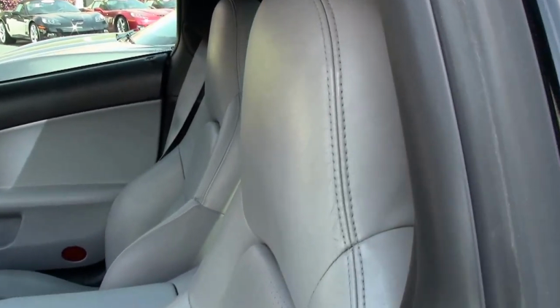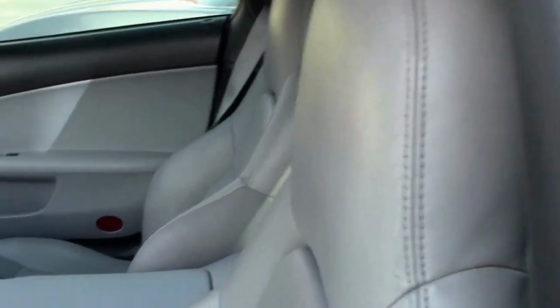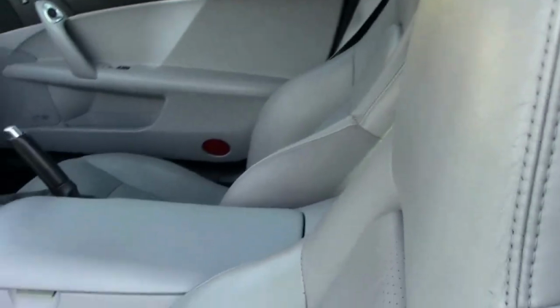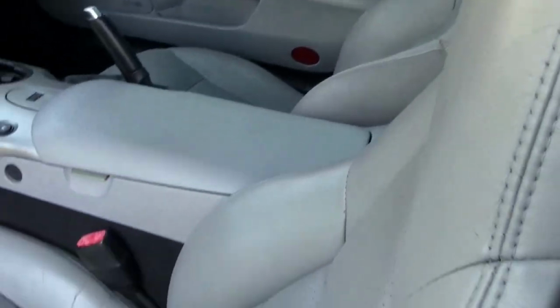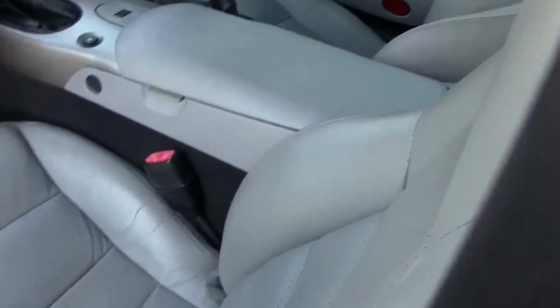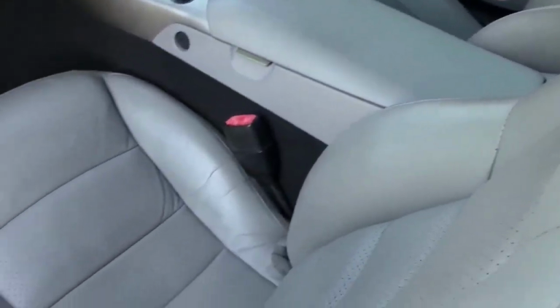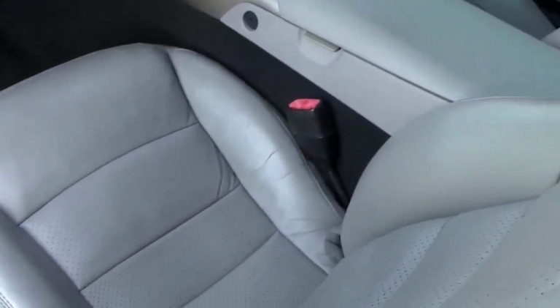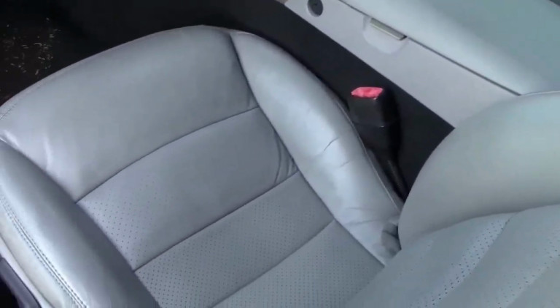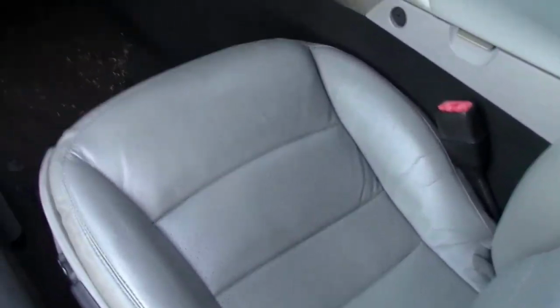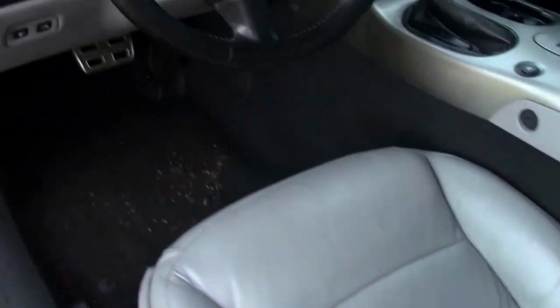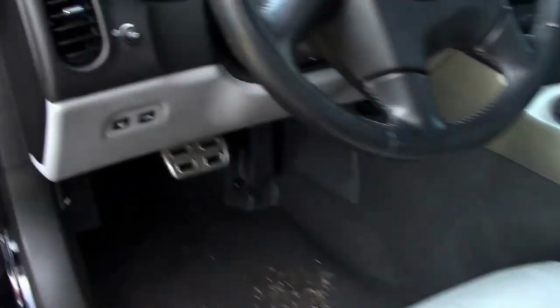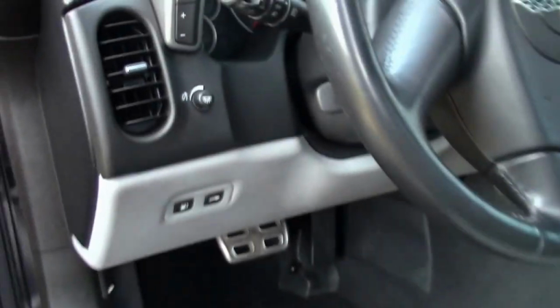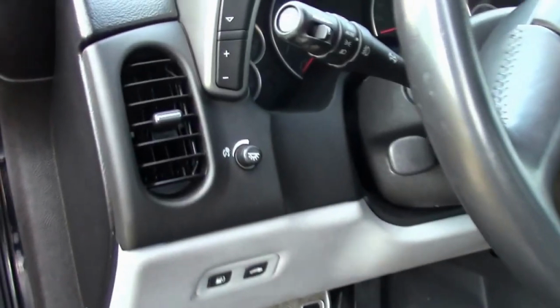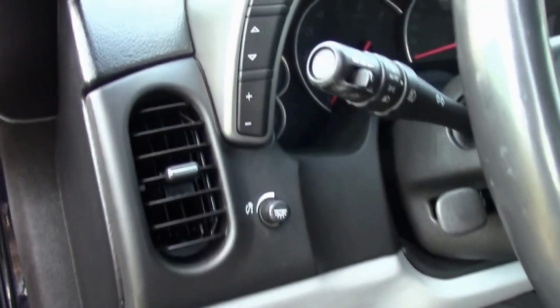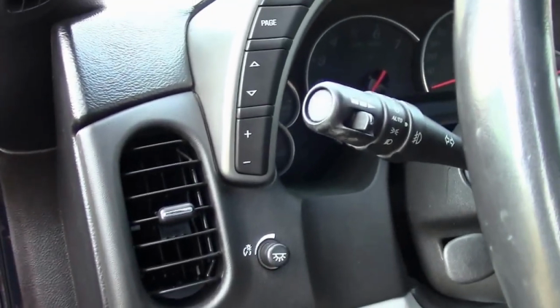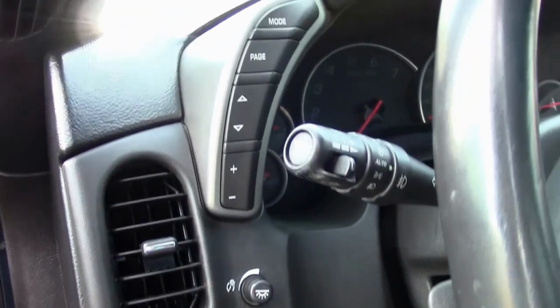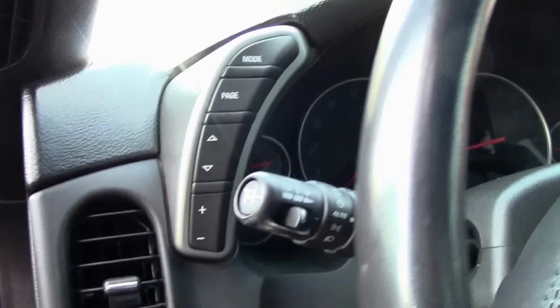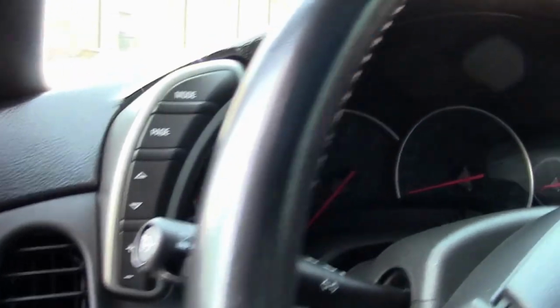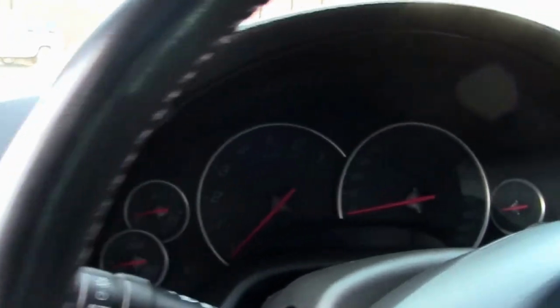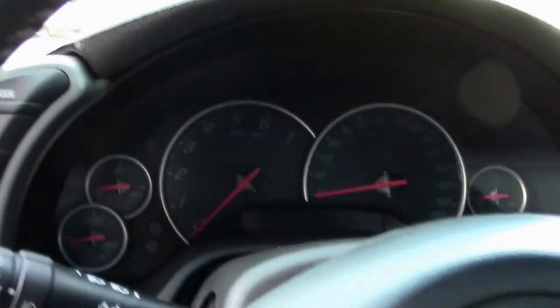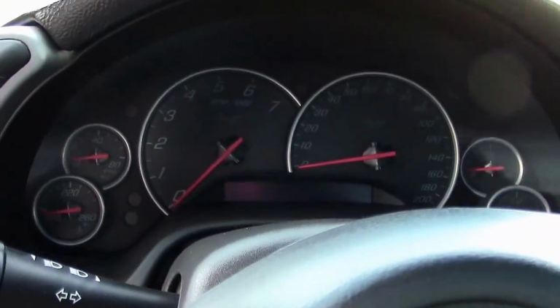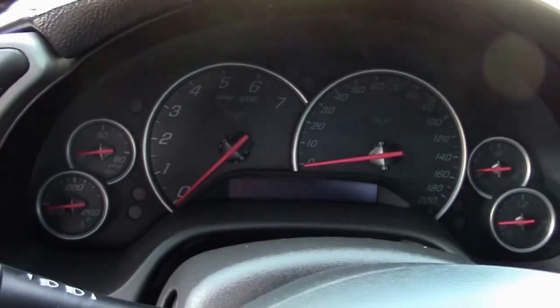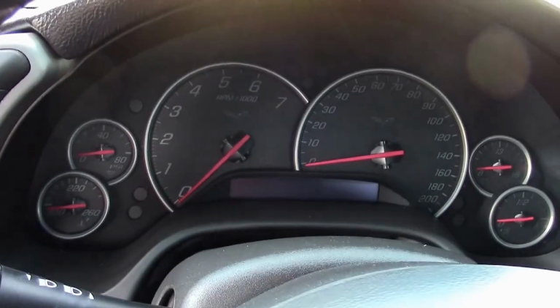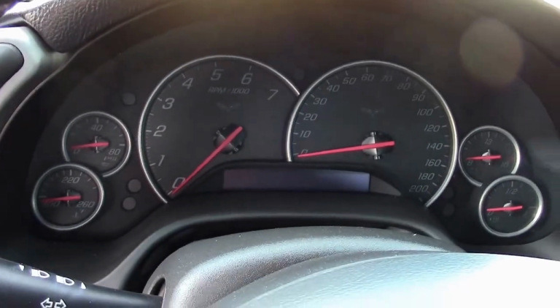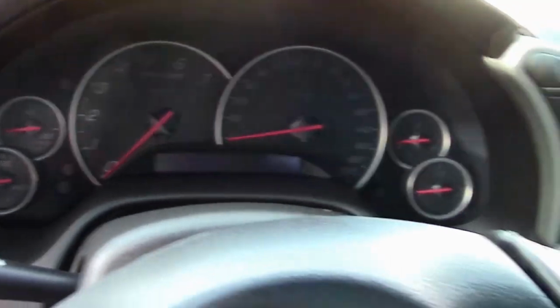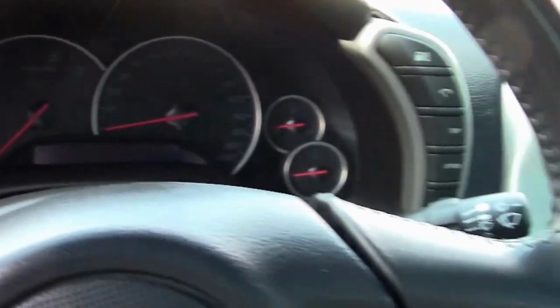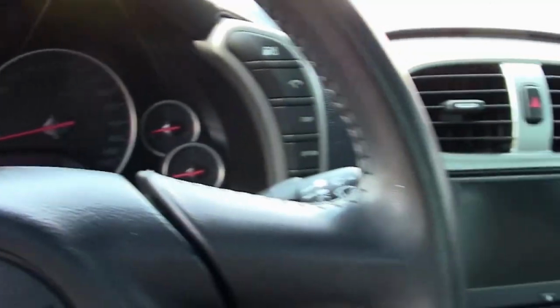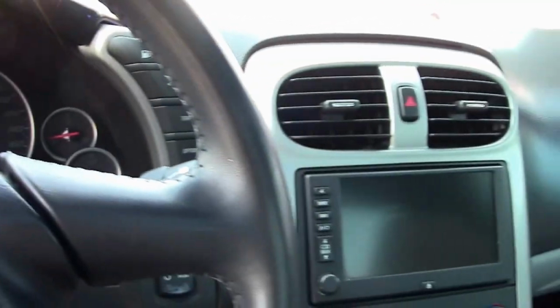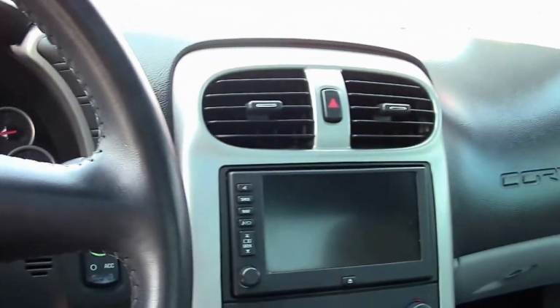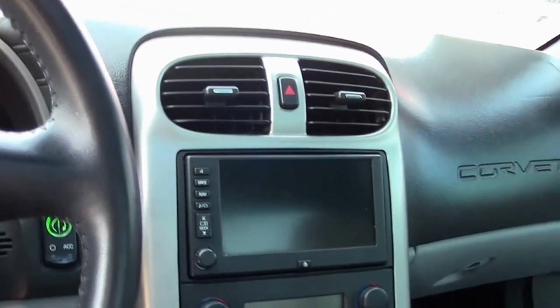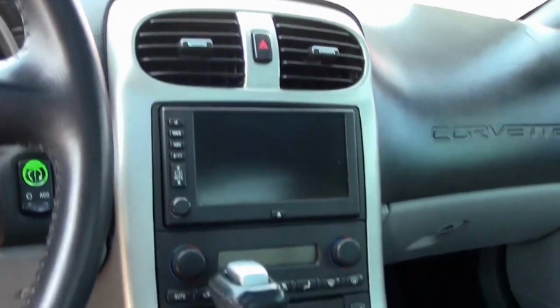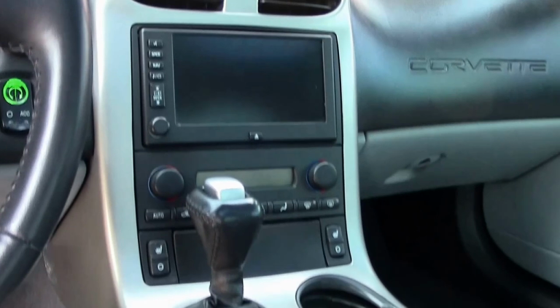This is a loaded 1SB car, so we have the heads-up display, dual zone climate control, memory seats, tilt and telescoping wheel, heated seats, and navigation.